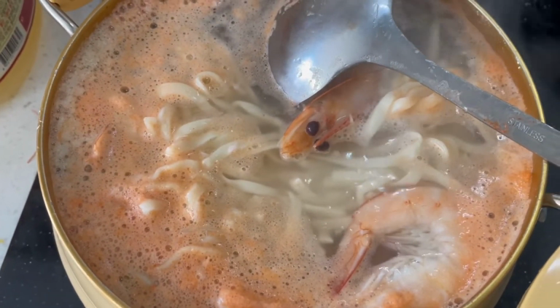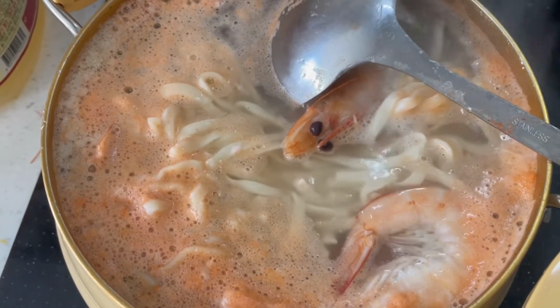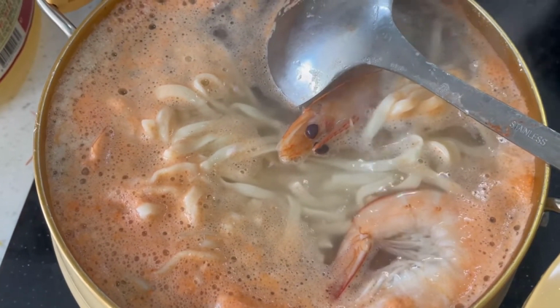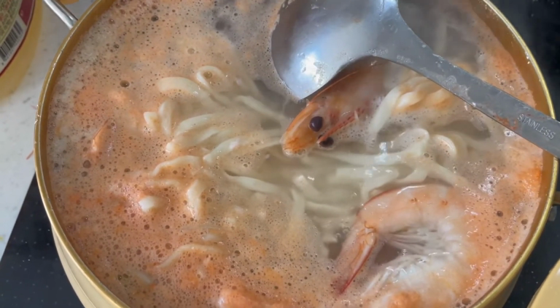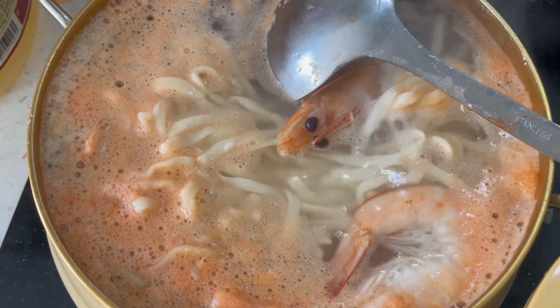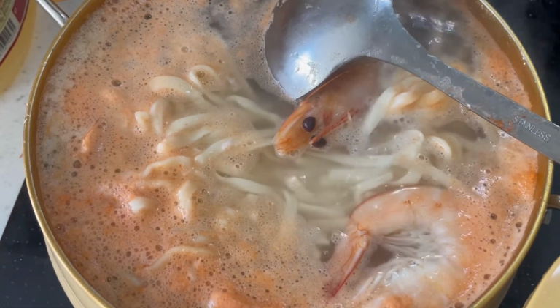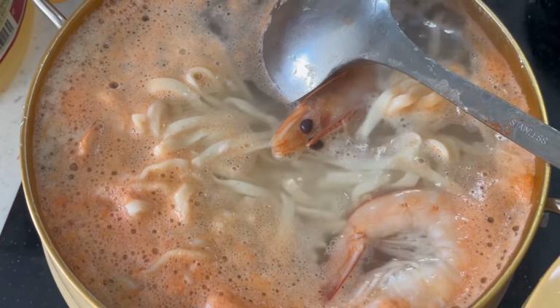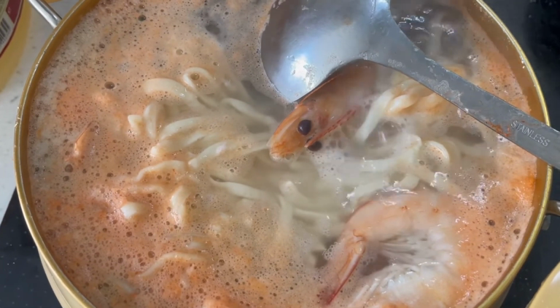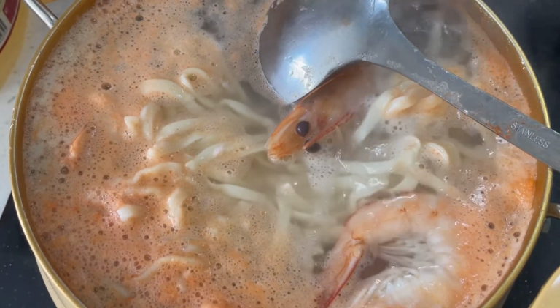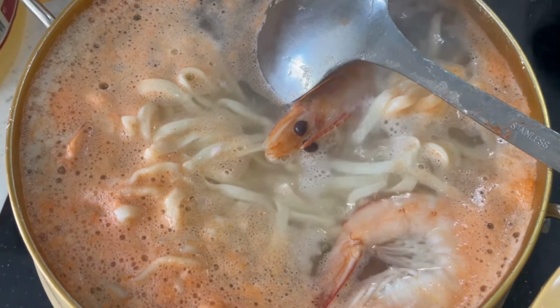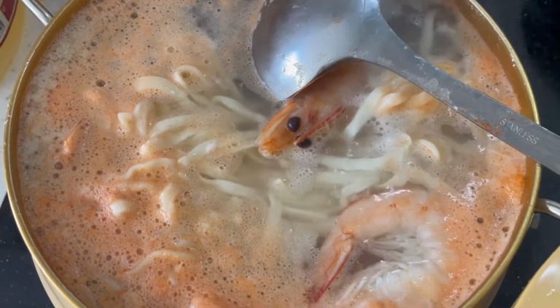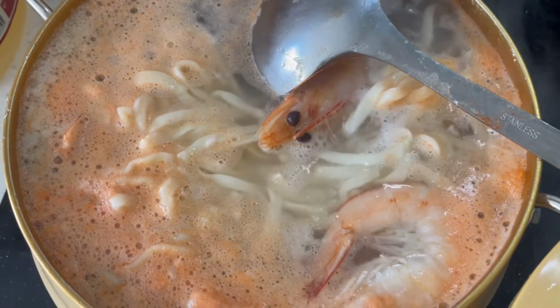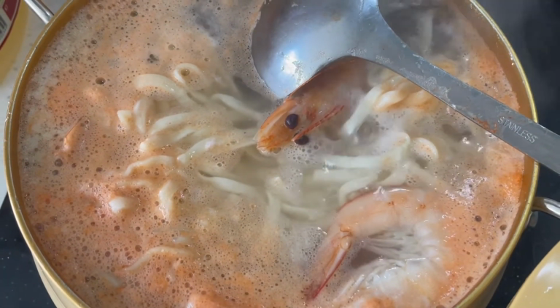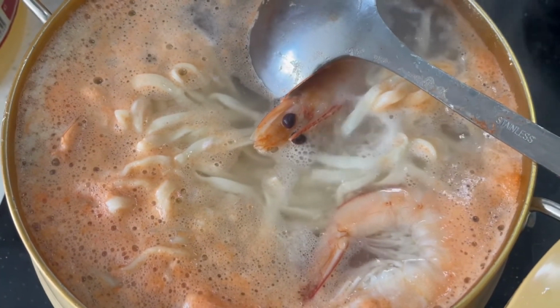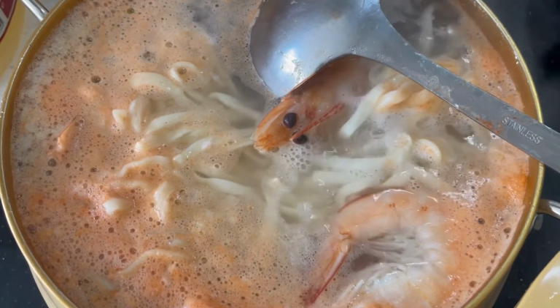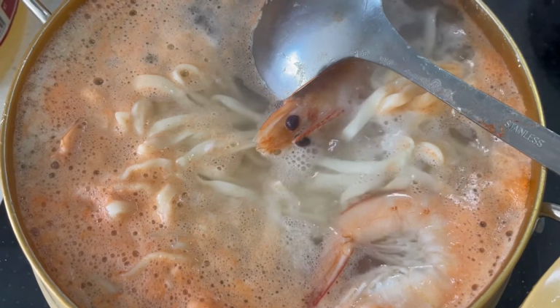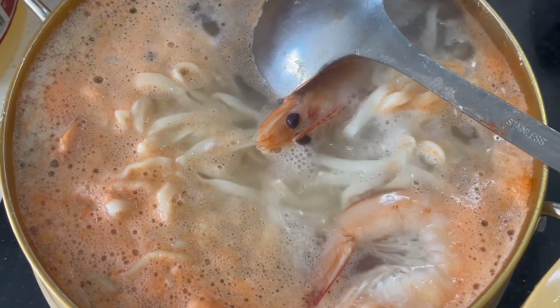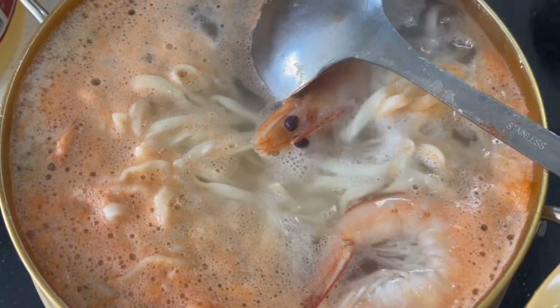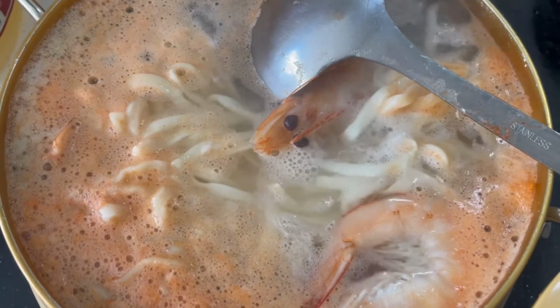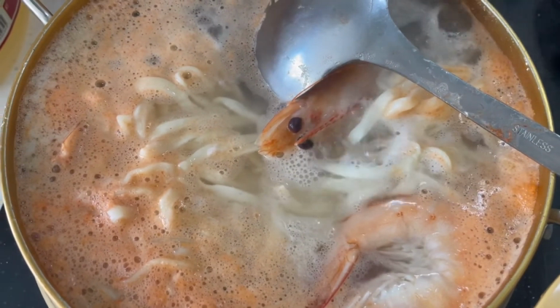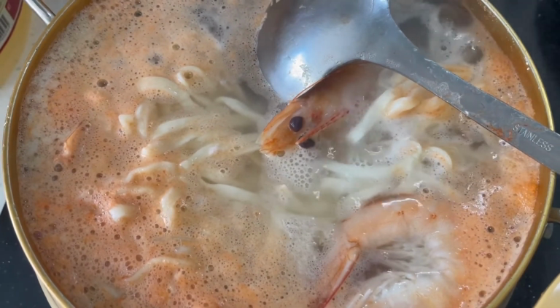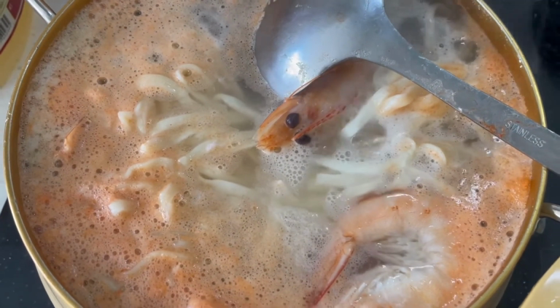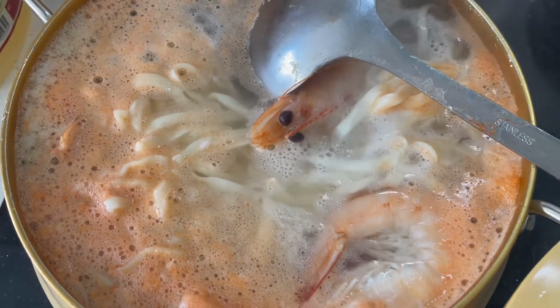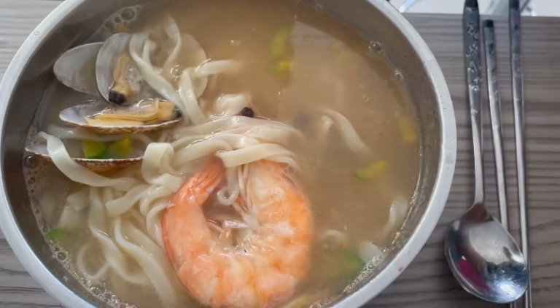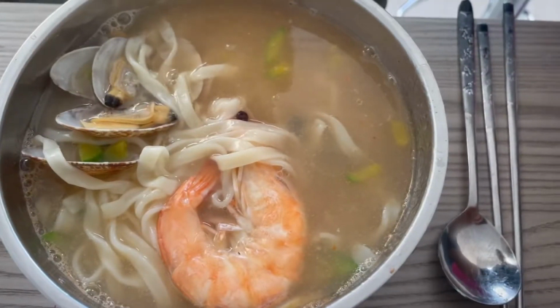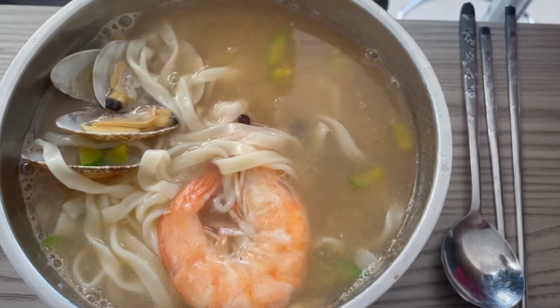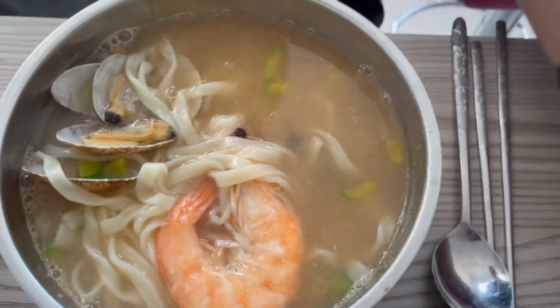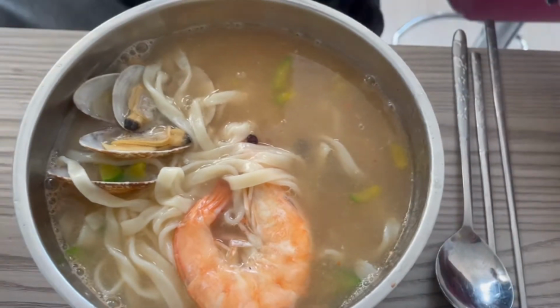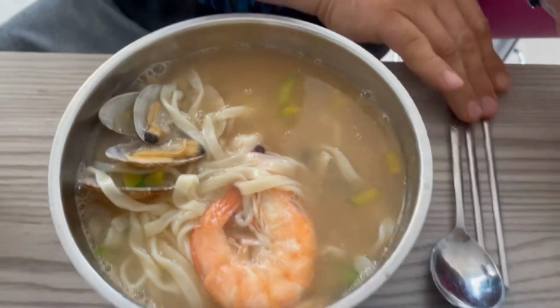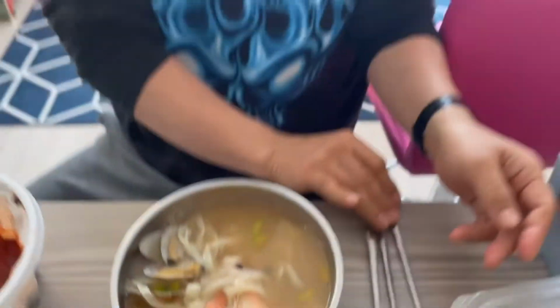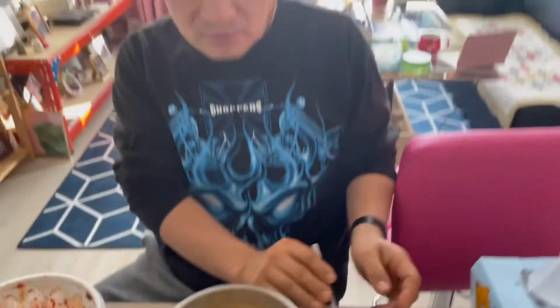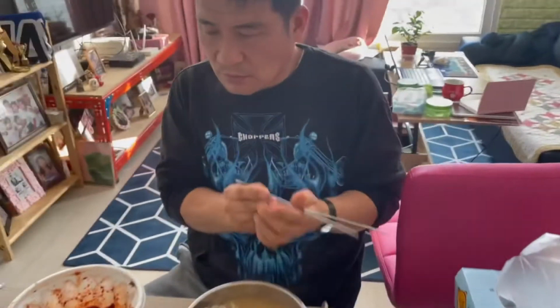In Korea, some people put soy sauce, but for me I prefer to put fish sauce to taste. It's served — can we eat it?